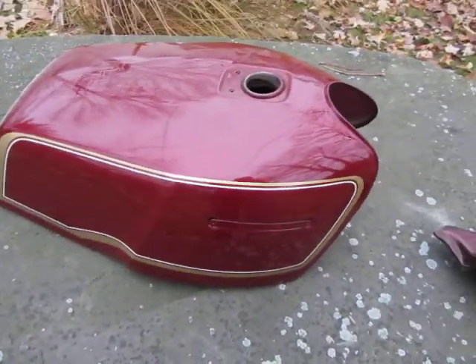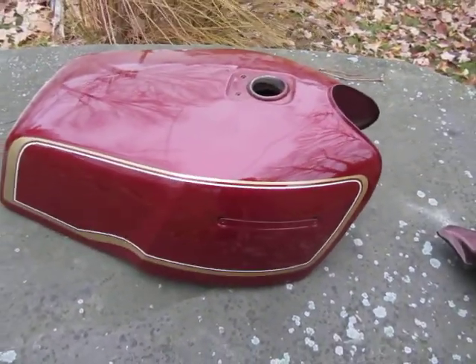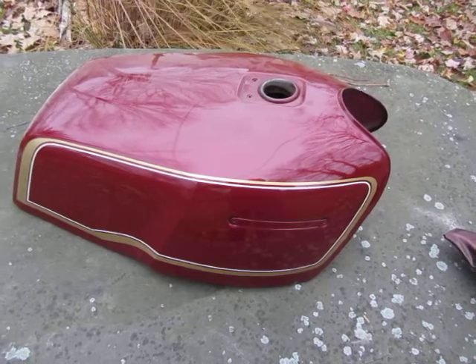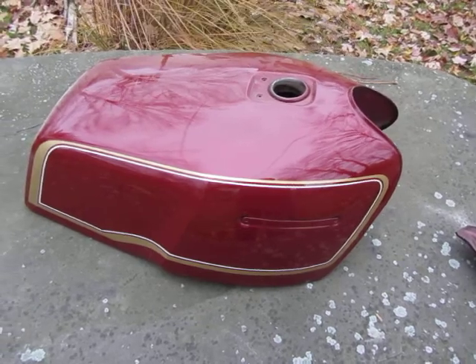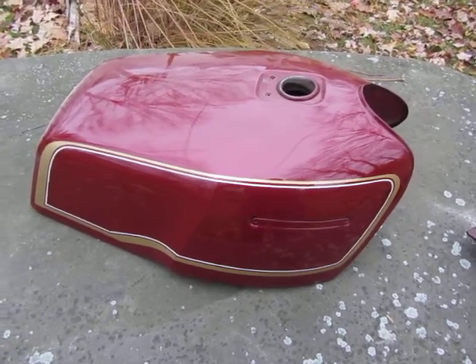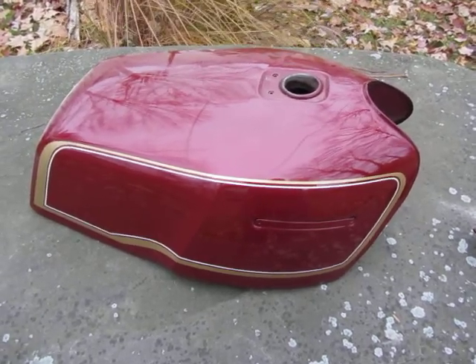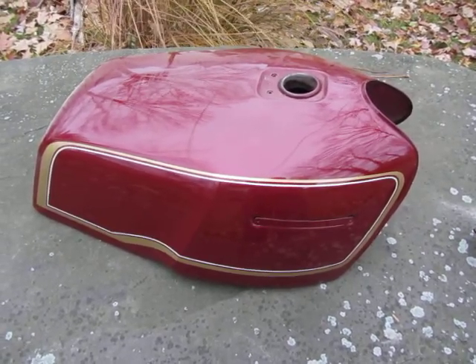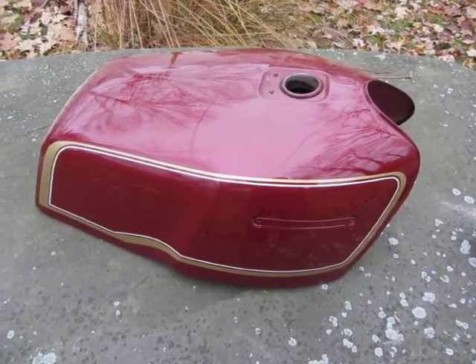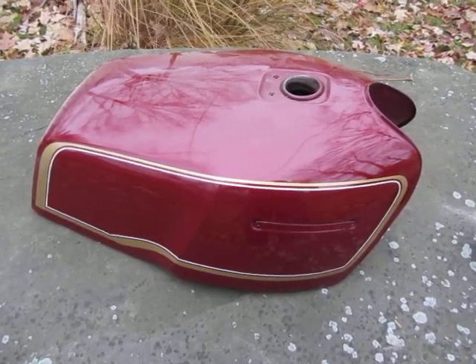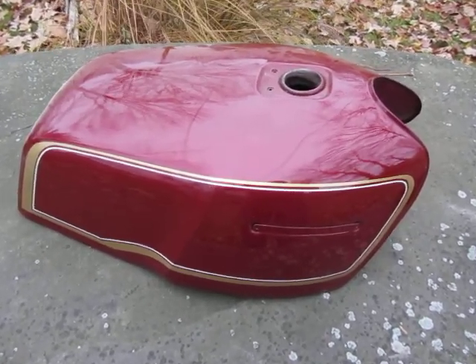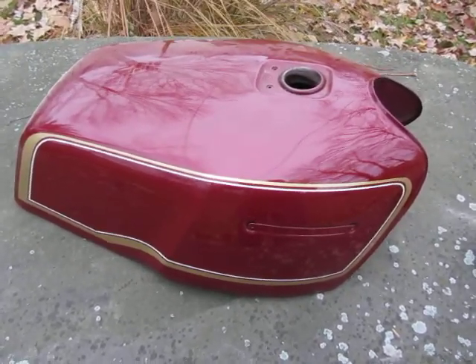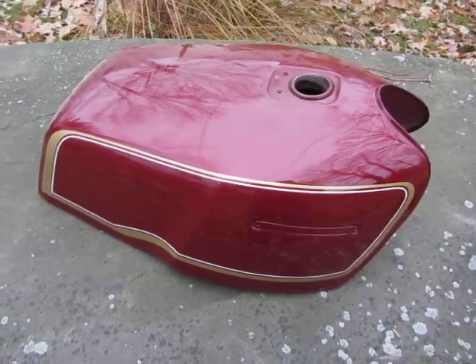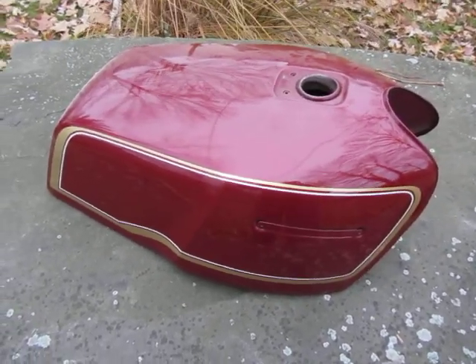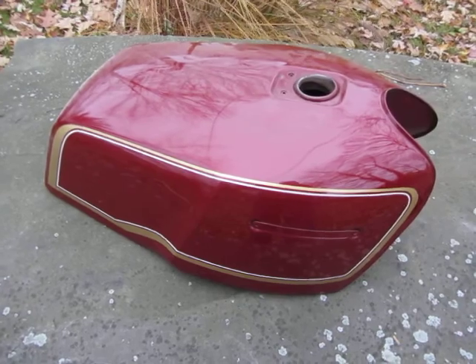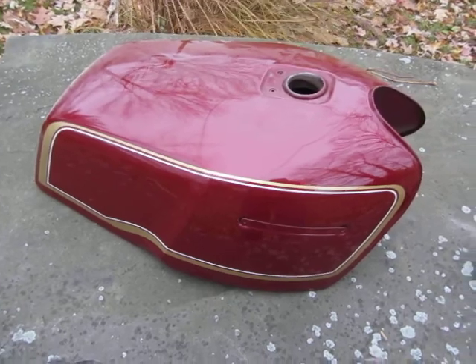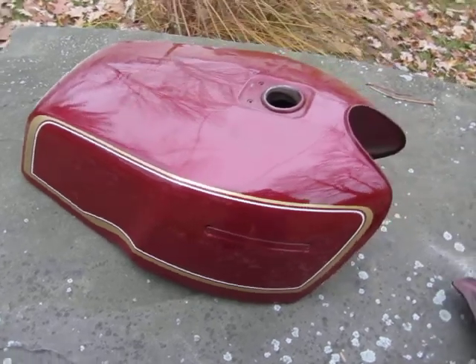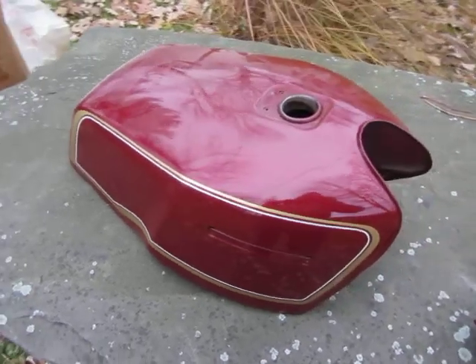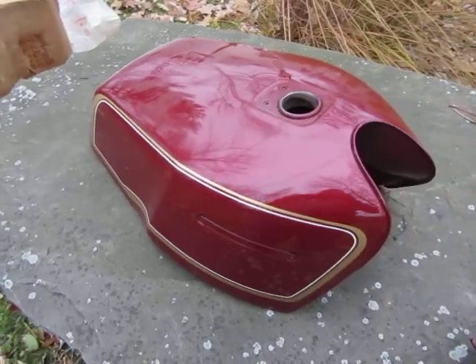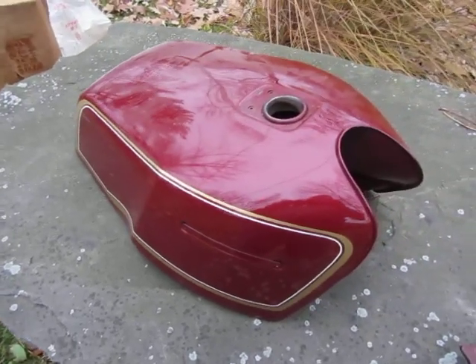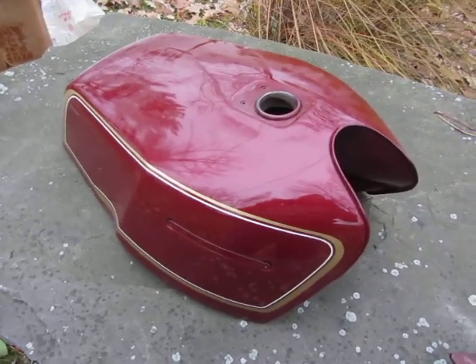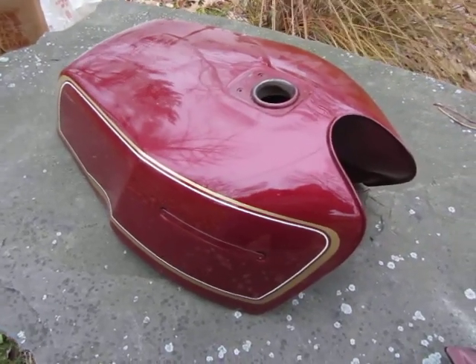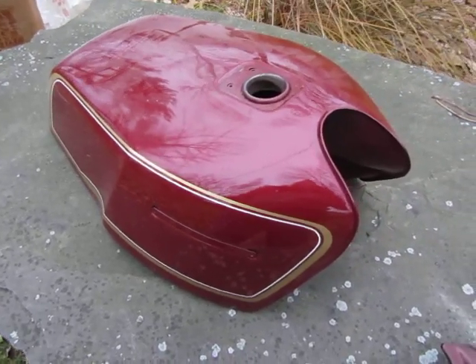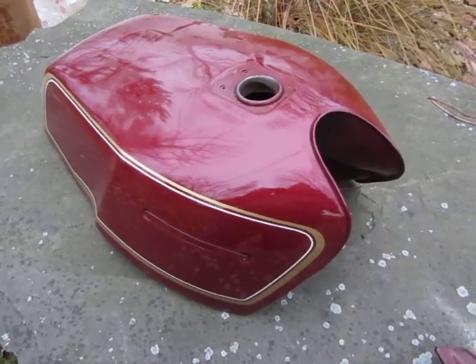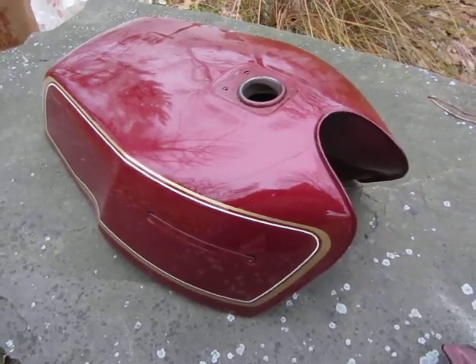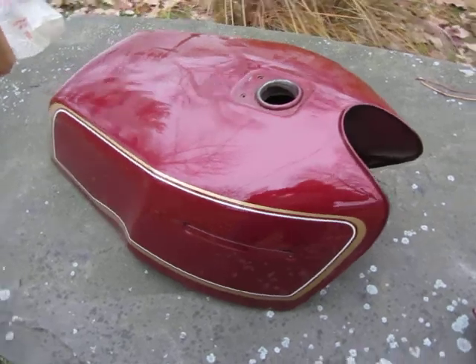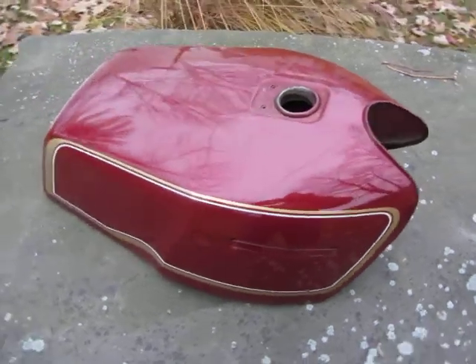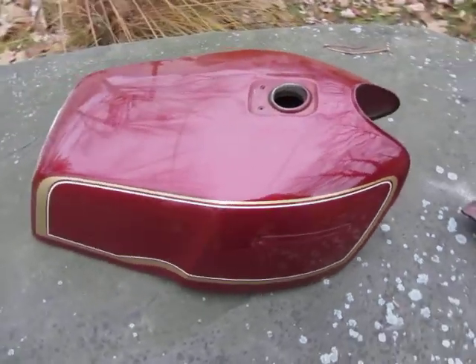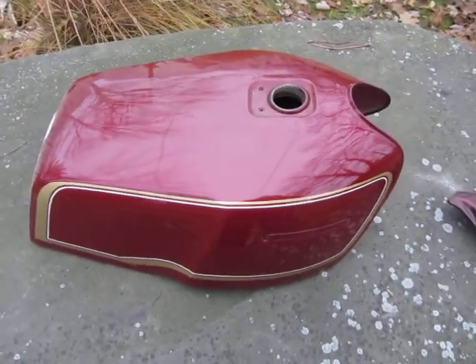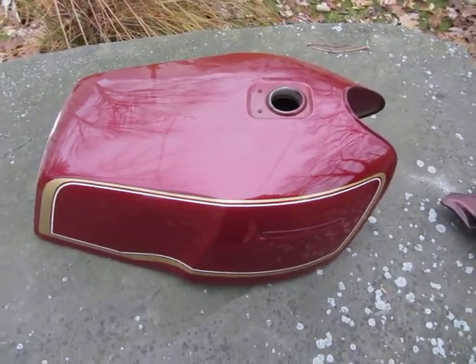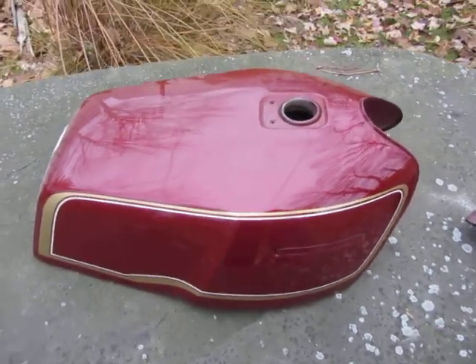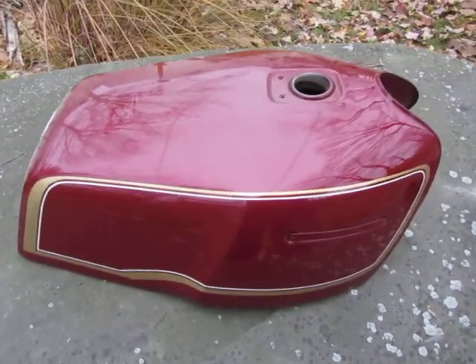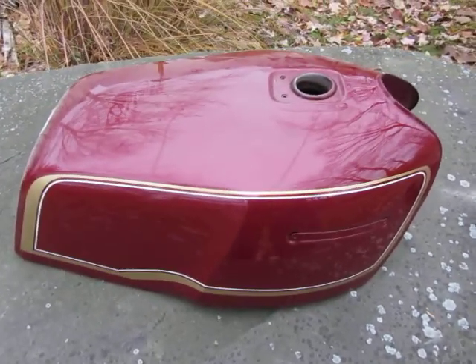This is a Mark 2 tank that I'm proud to say I found. It wasn't easy — I had to climb into a dusty, spider-webby attic. But here it is. Talk to you later.